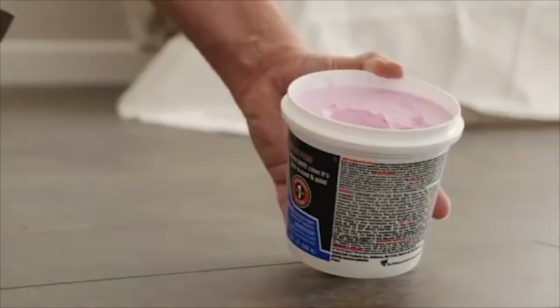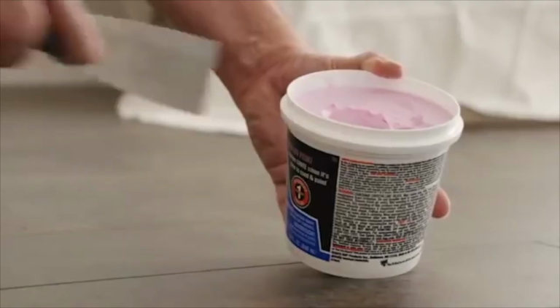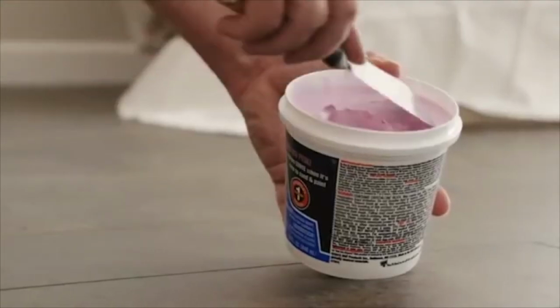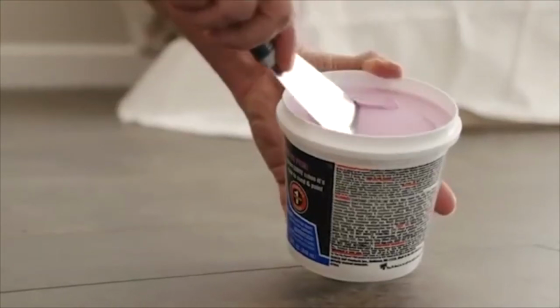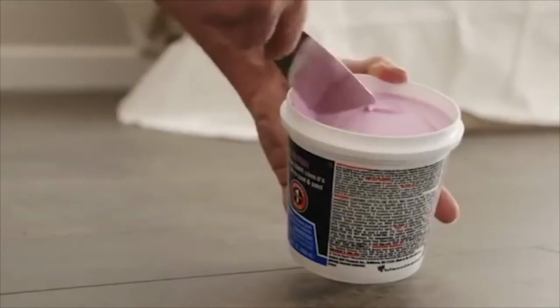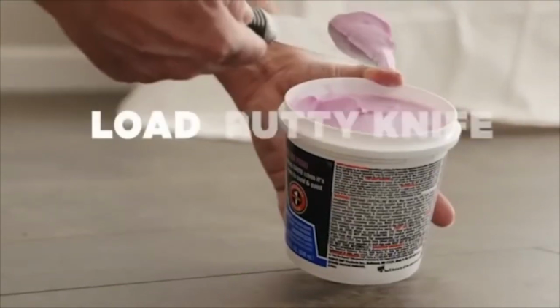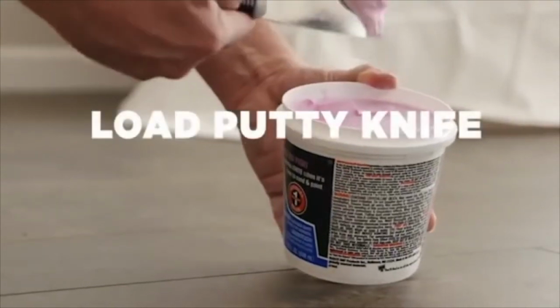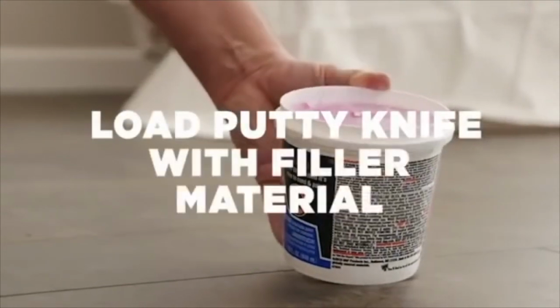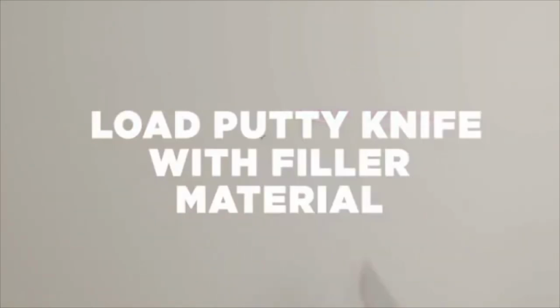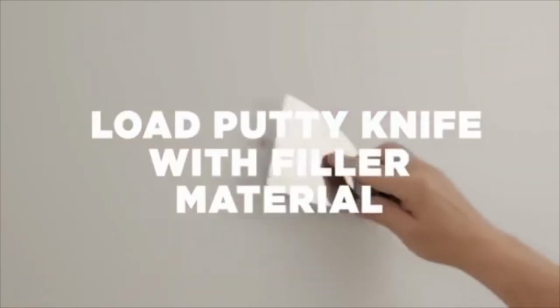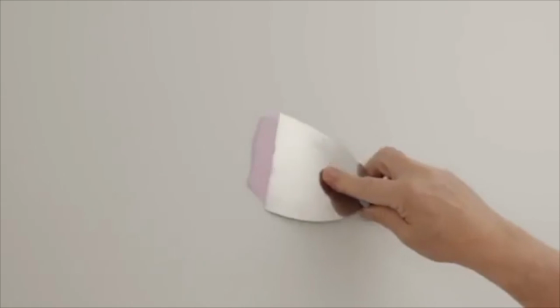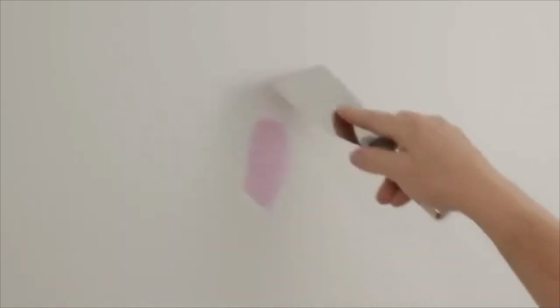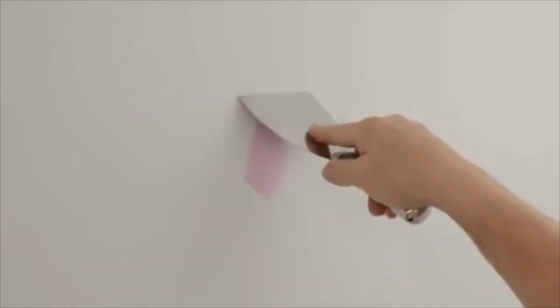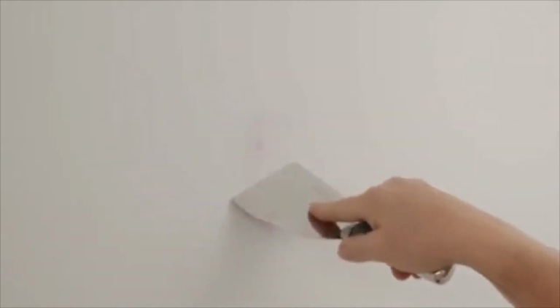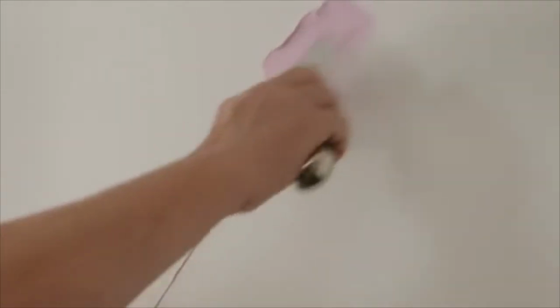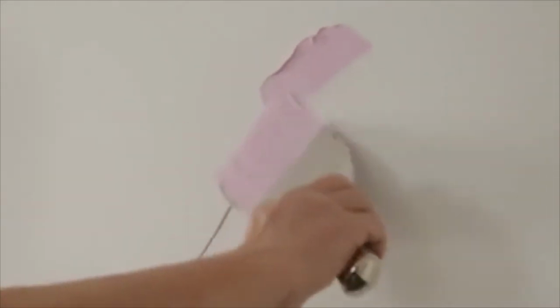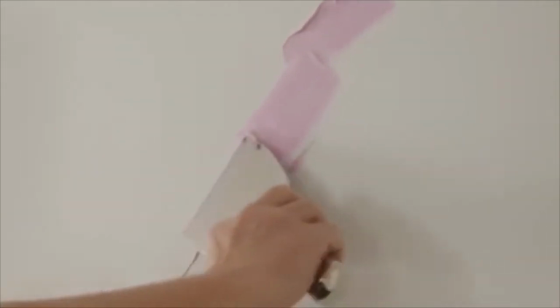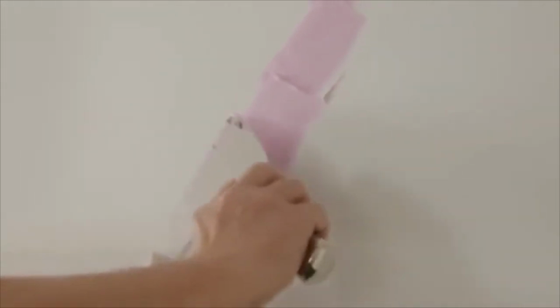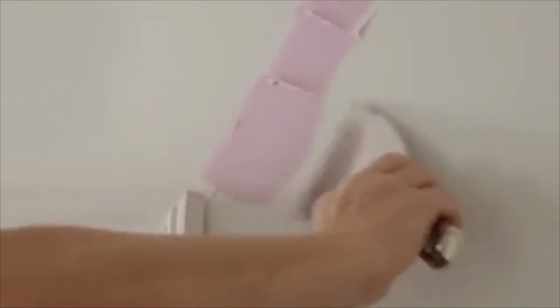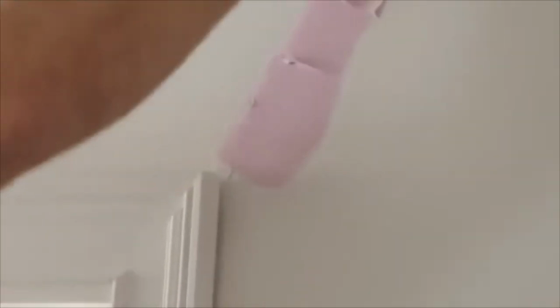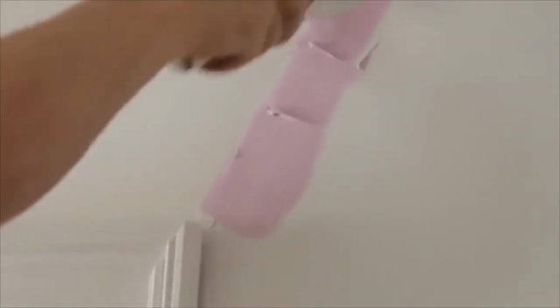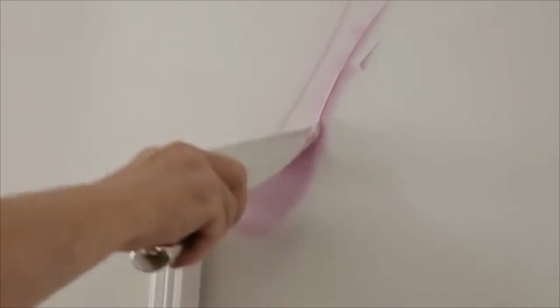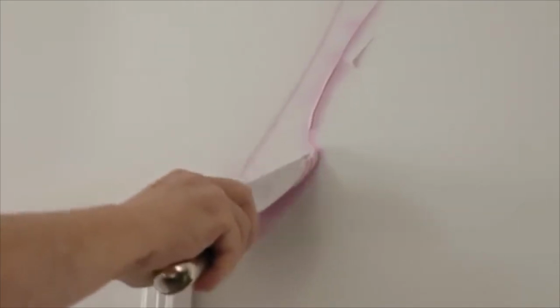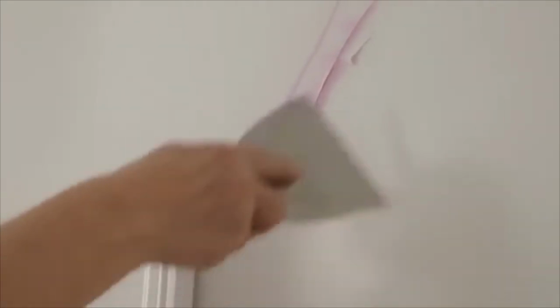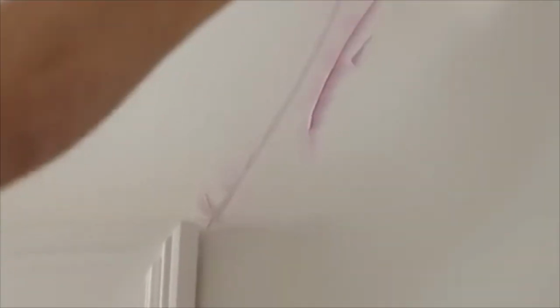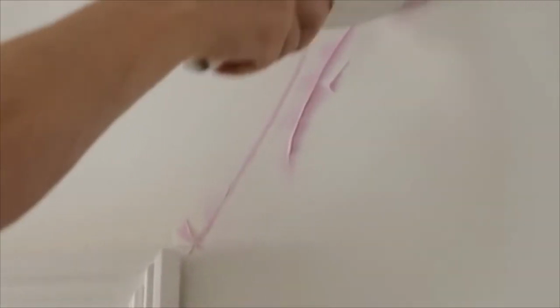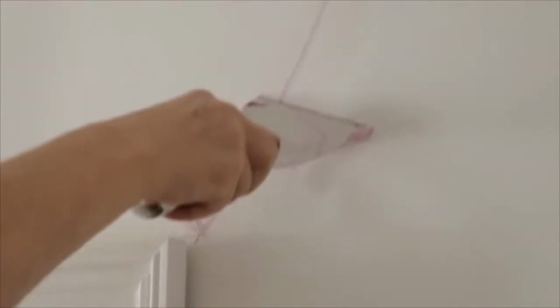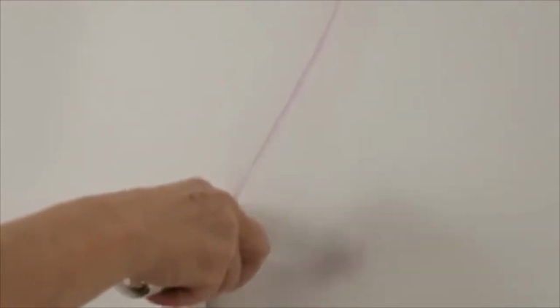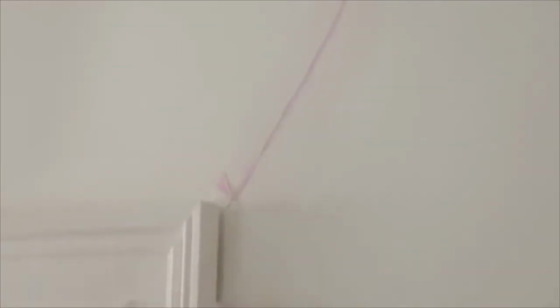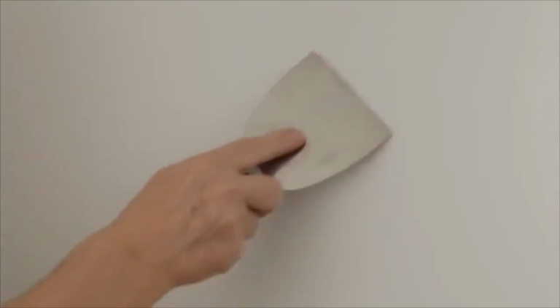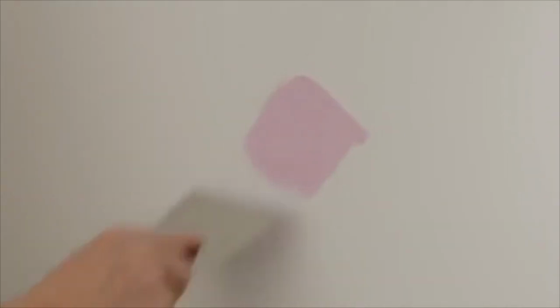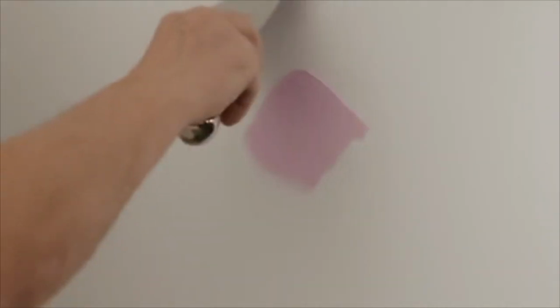Use spackle or joint compound as filler. Start by loading your putty knife with filler material. With even pressure, slide the putty knife over the area to be filled. Depending on the depth of the hole or crack, you may need to repeat this a few times. Make sure that each layer dries before adding another one.